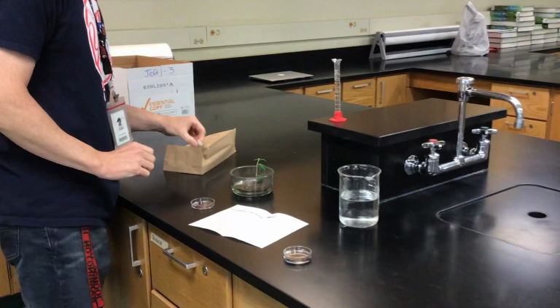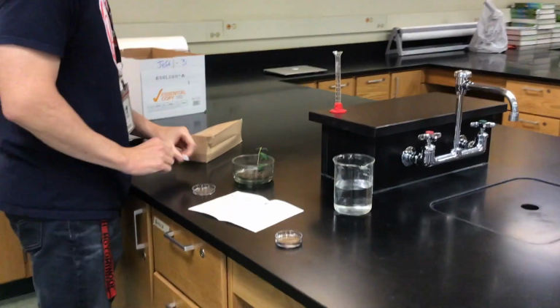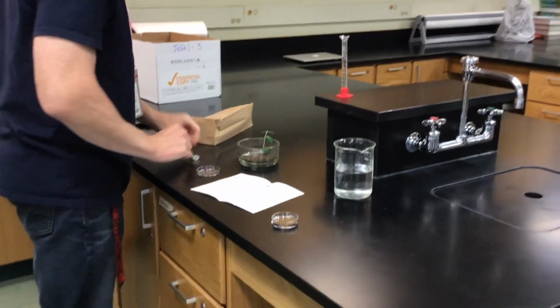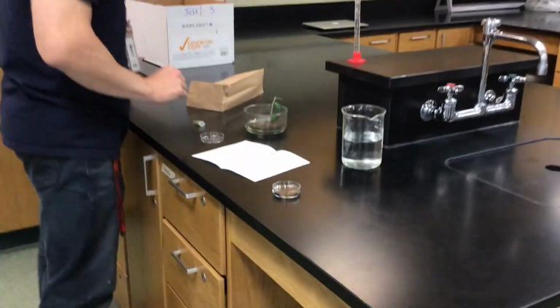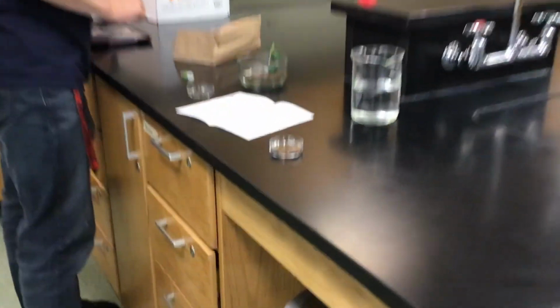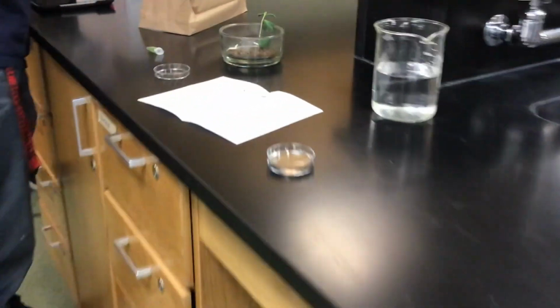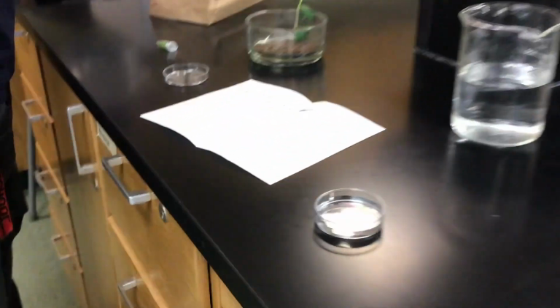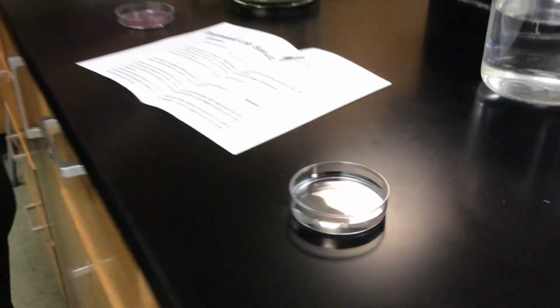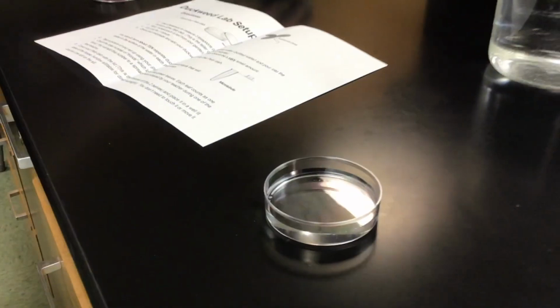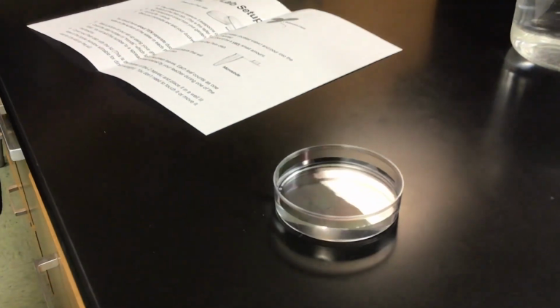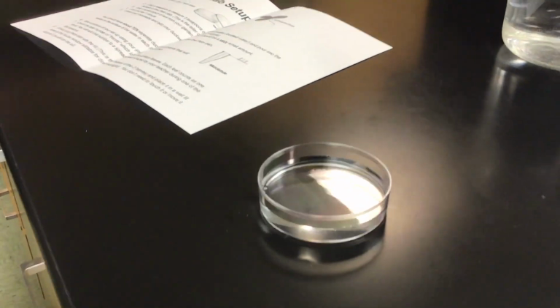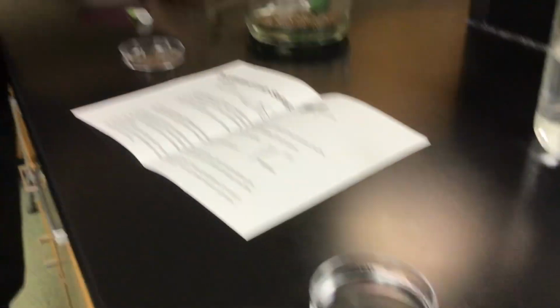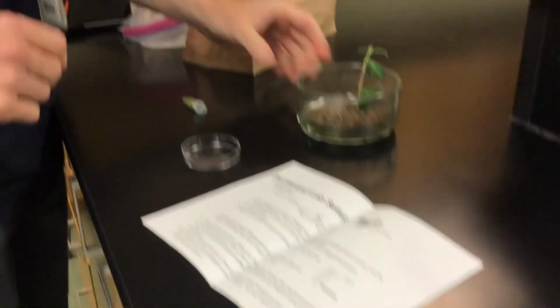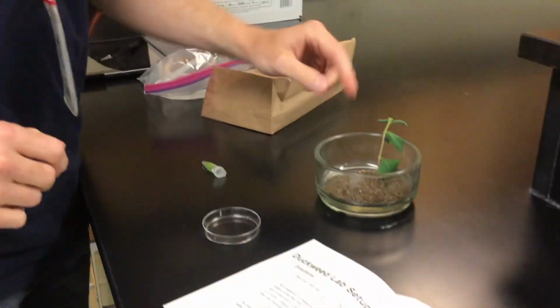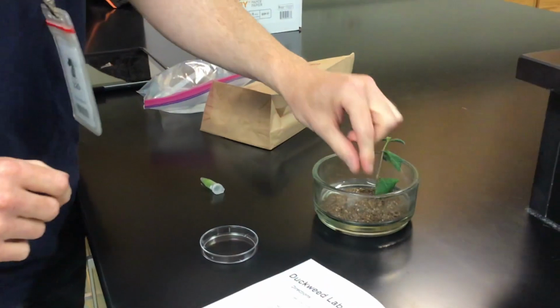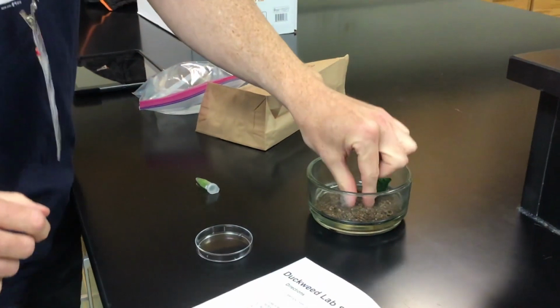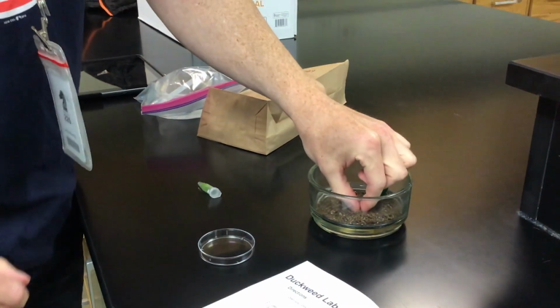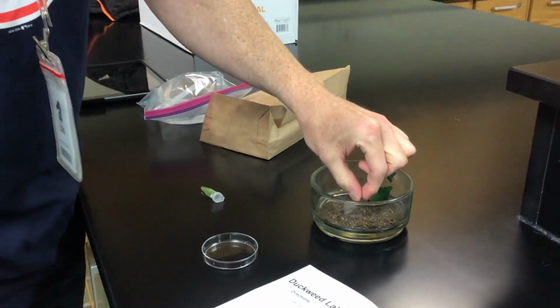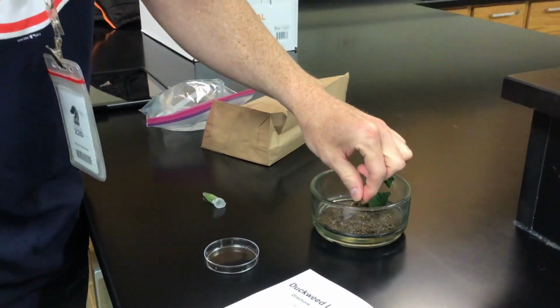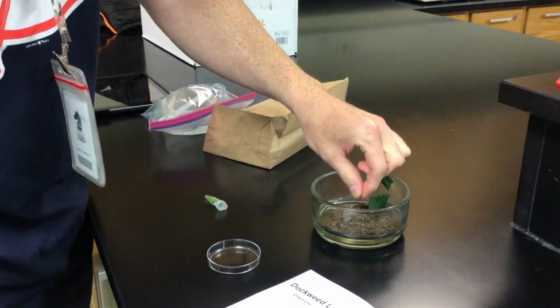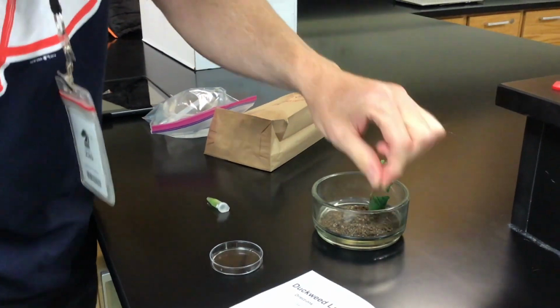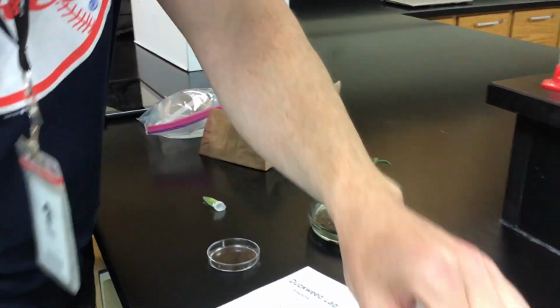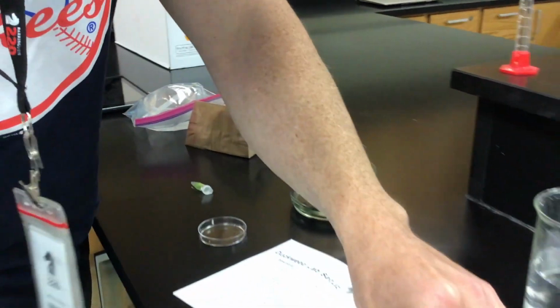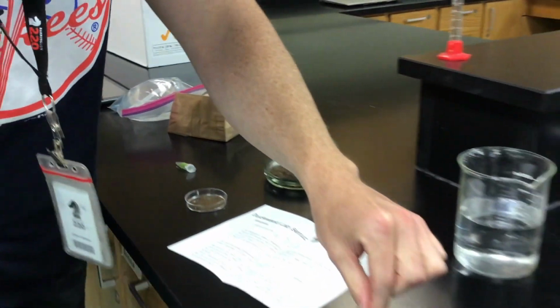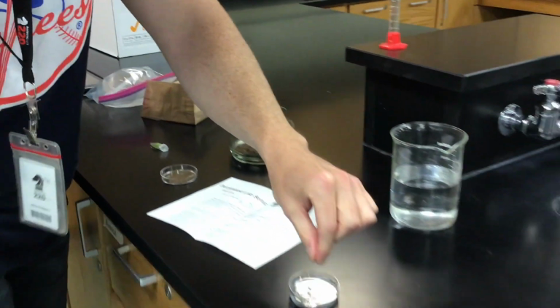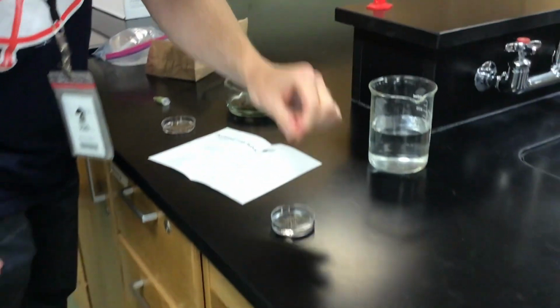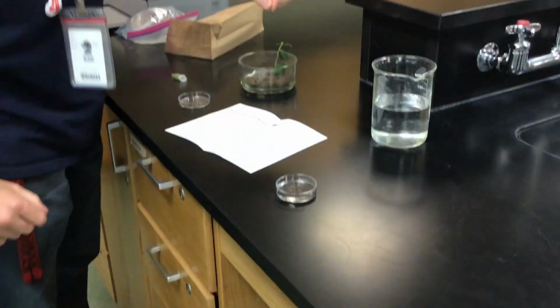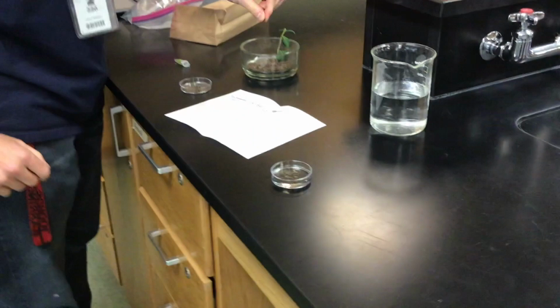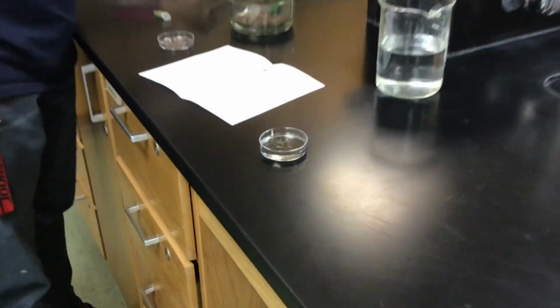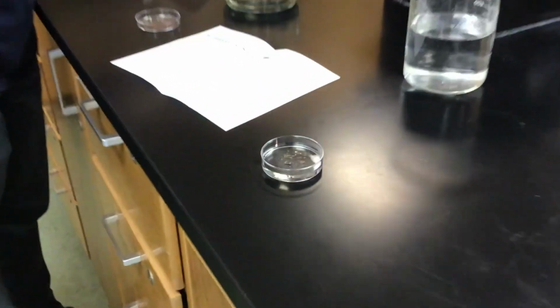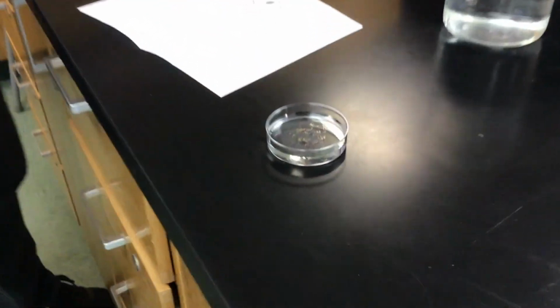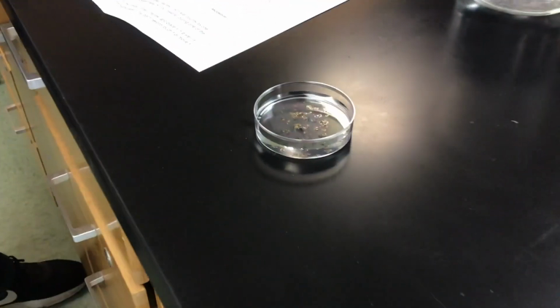And now you're going to go outside and get just a tiny little pinch of soil. Add one small pinch of soil from your garden. This should be a very small amount — there's a little sprinkle from Mr. McMahon's garden there.